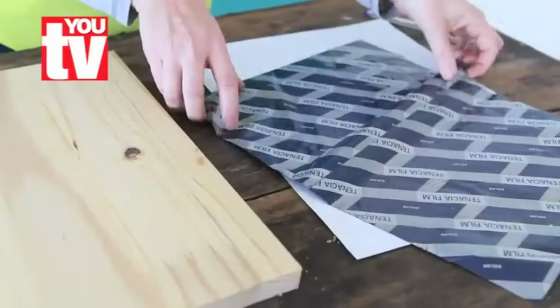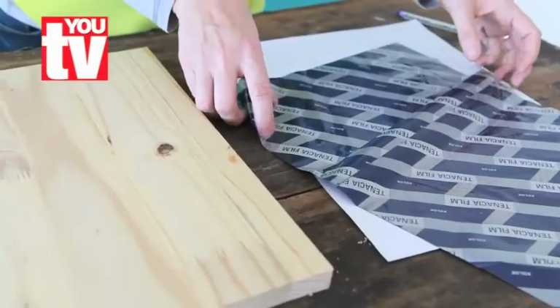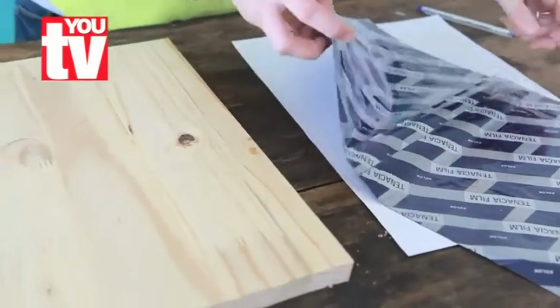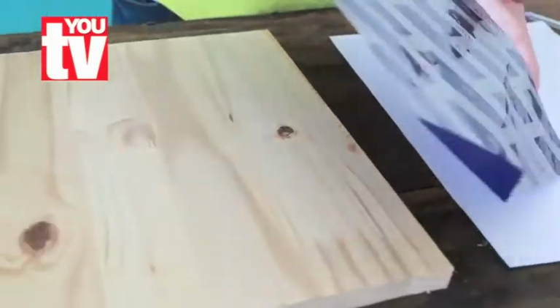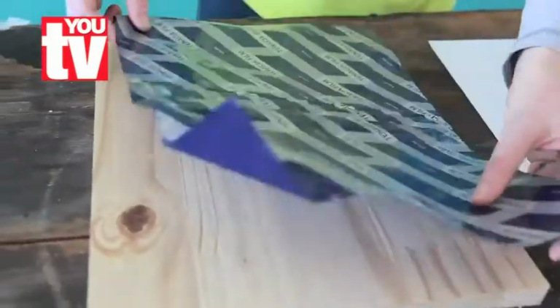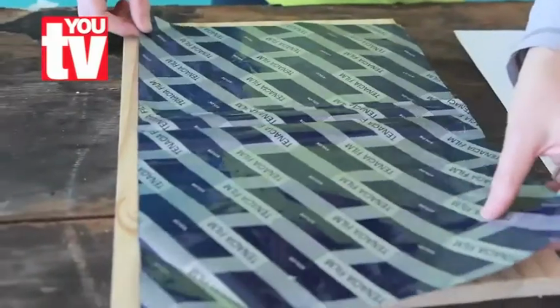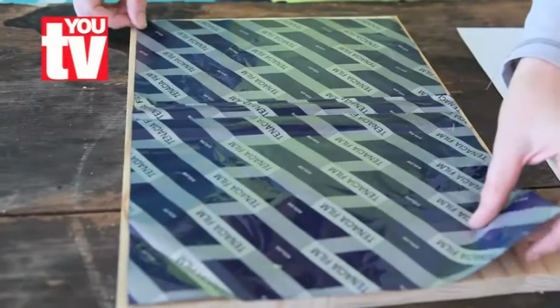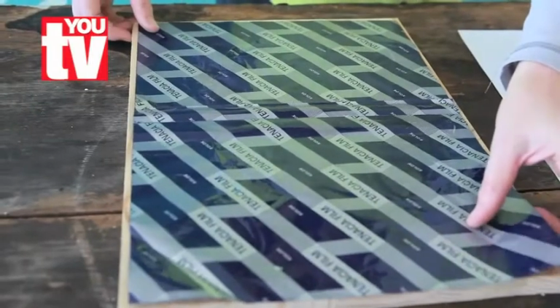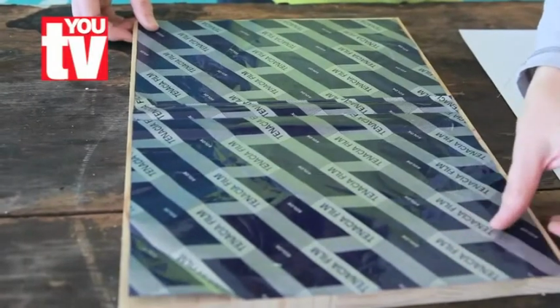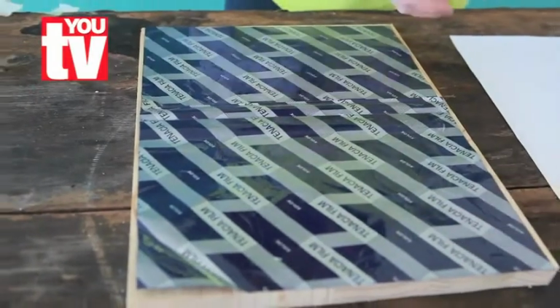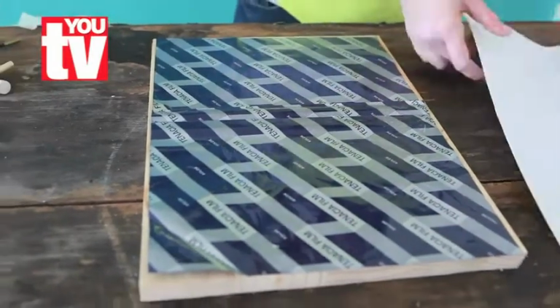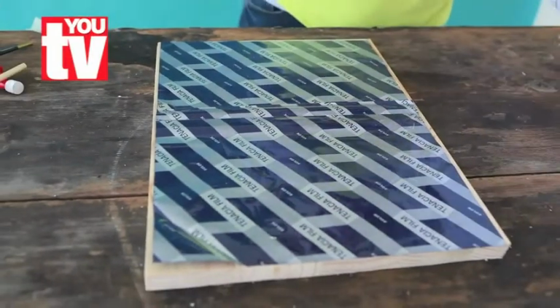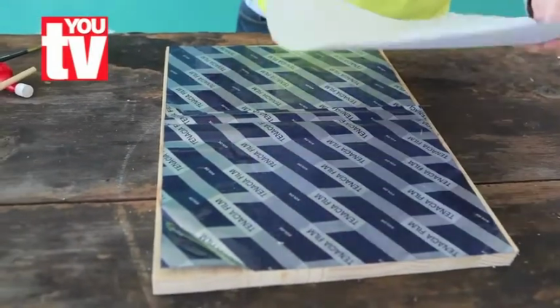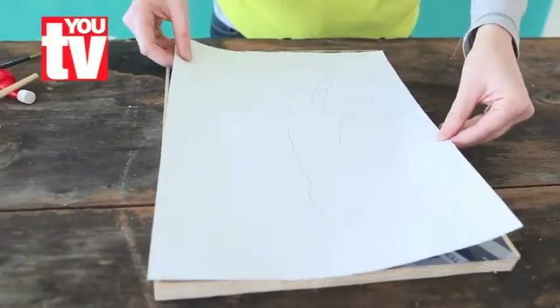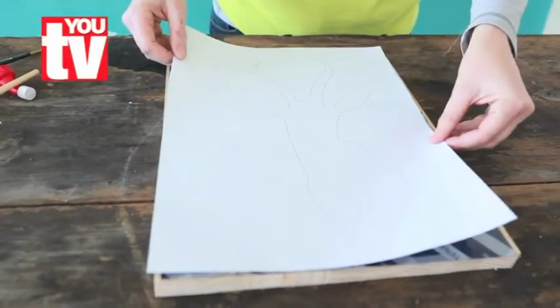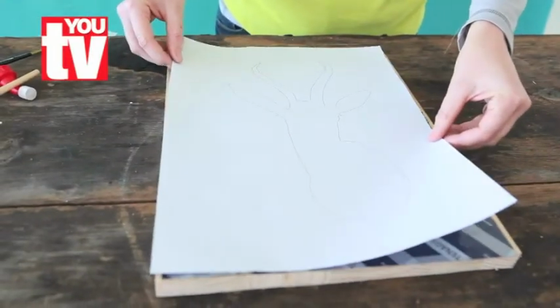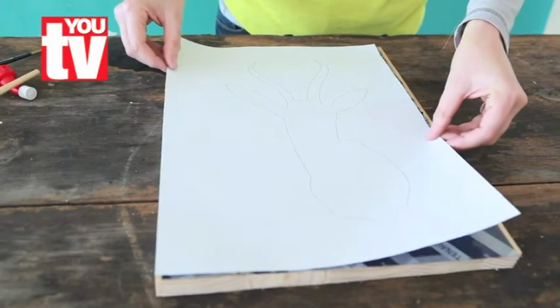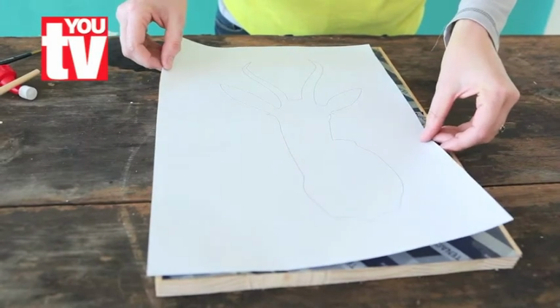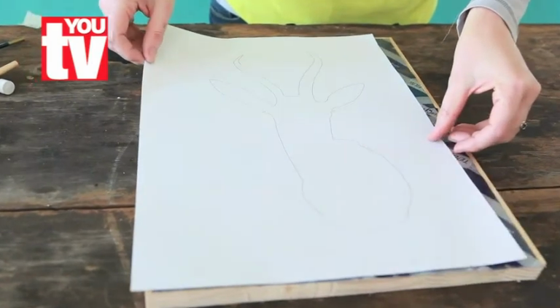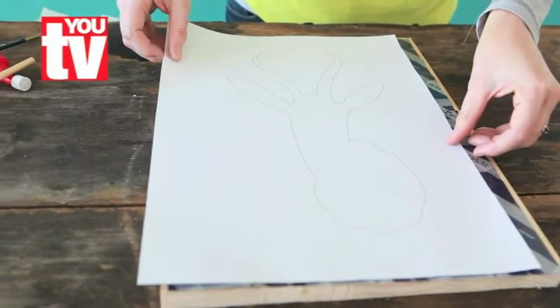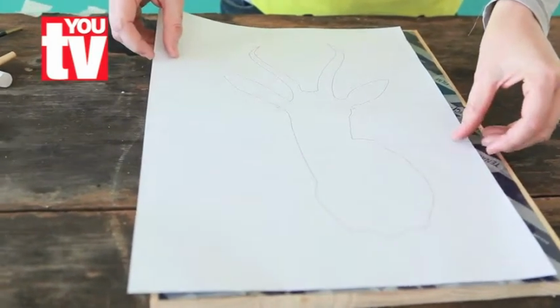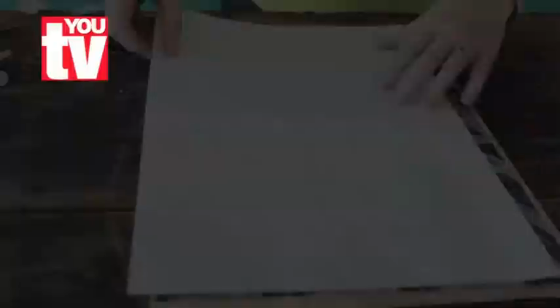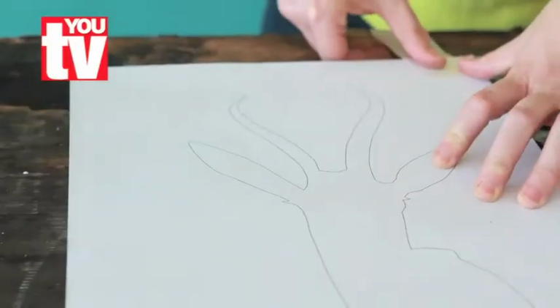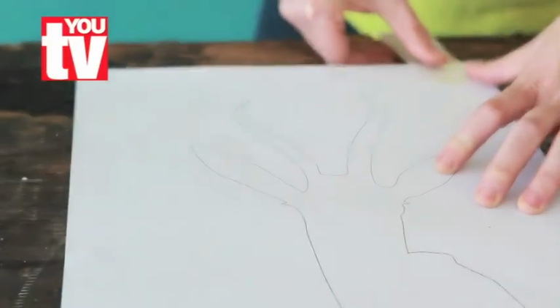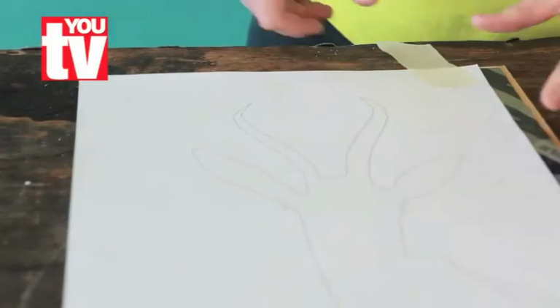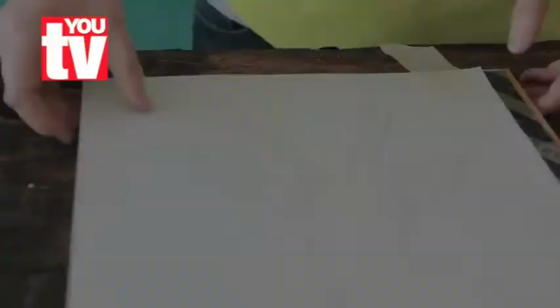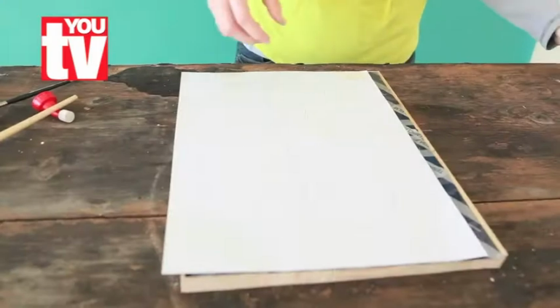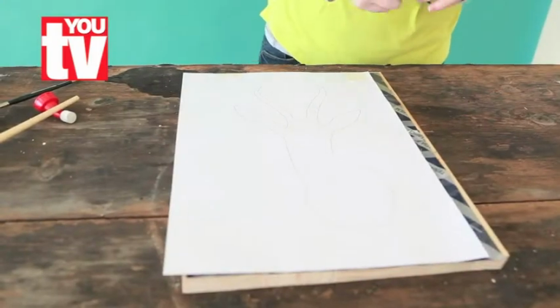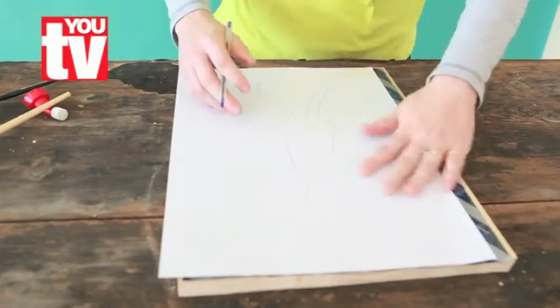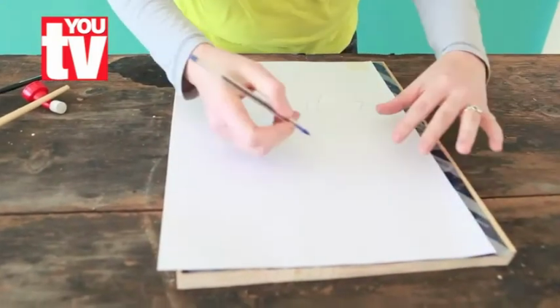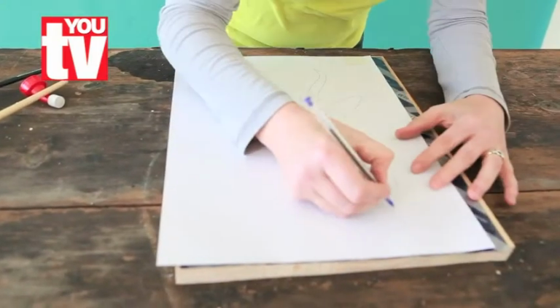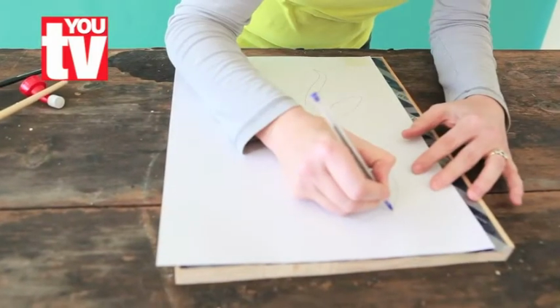First, we're going to put the carbon paper onto the wood and then position the silhouette so that it's more or less in the center of the wood and stick it down with masking tape. Then we're going to trace the silhouette with a pen.